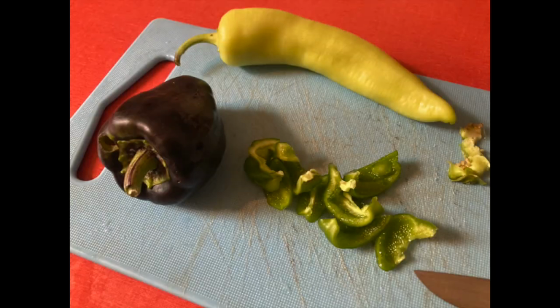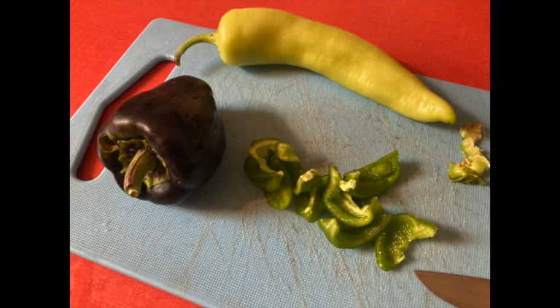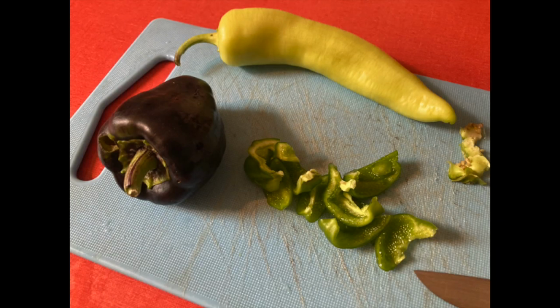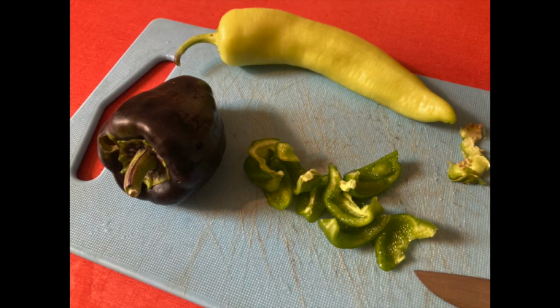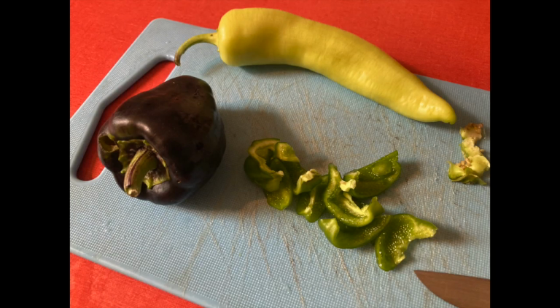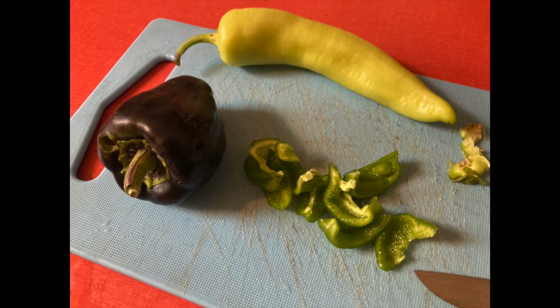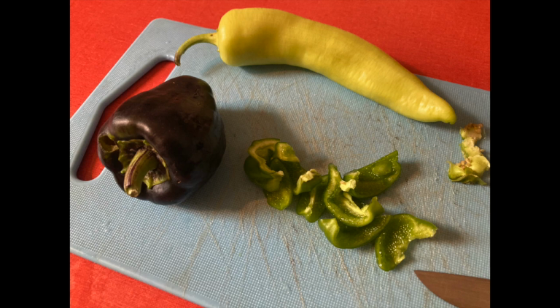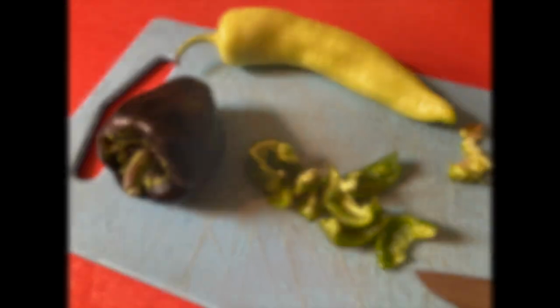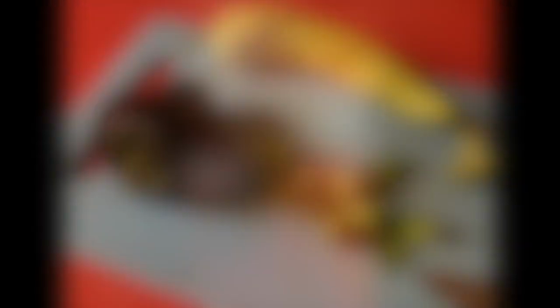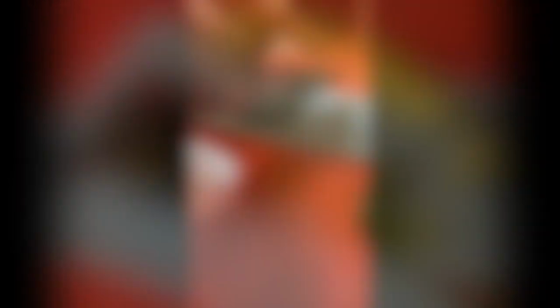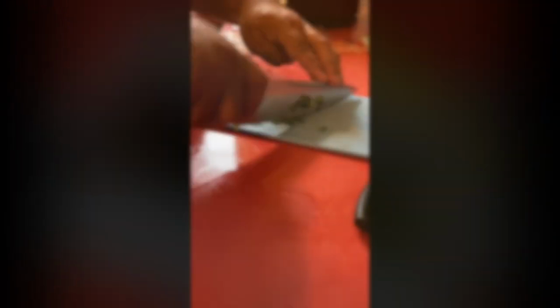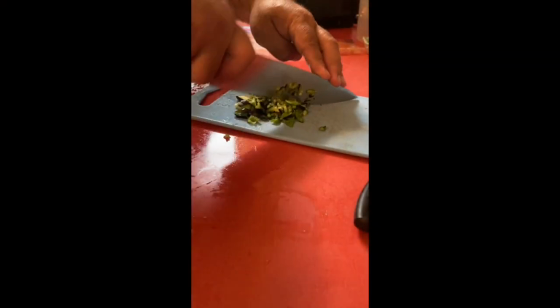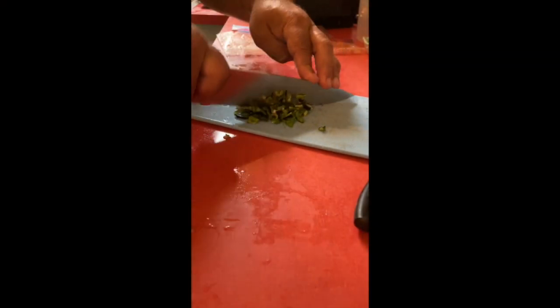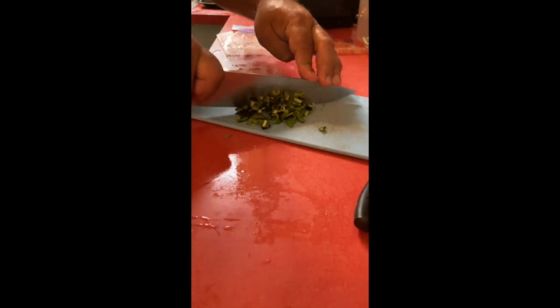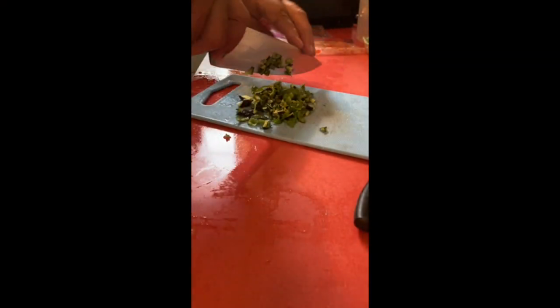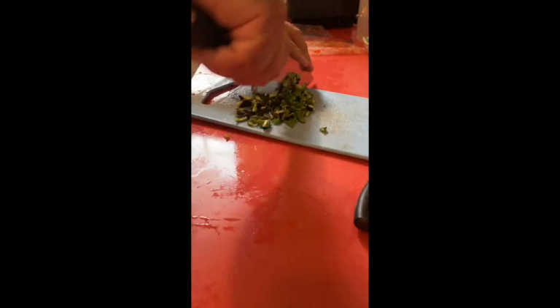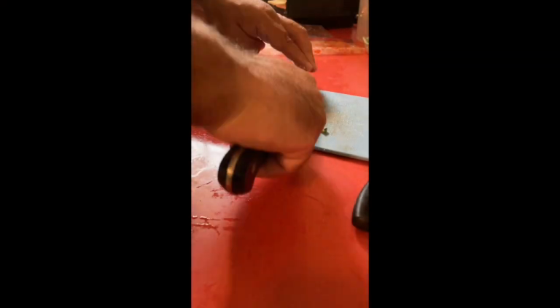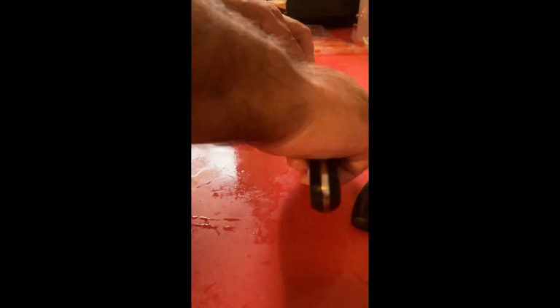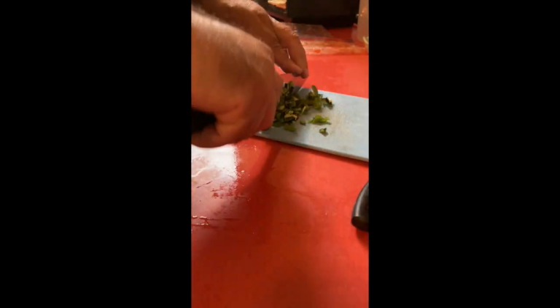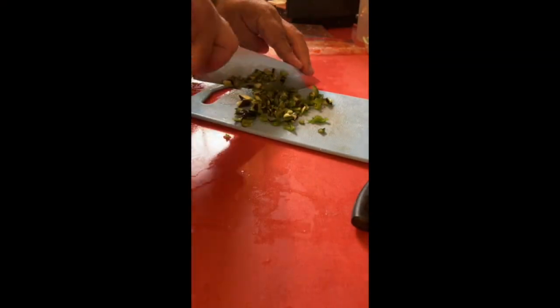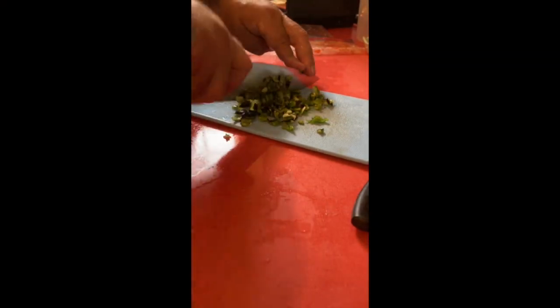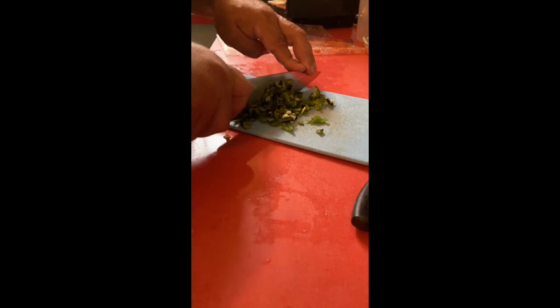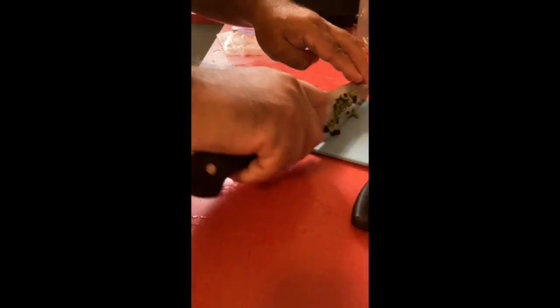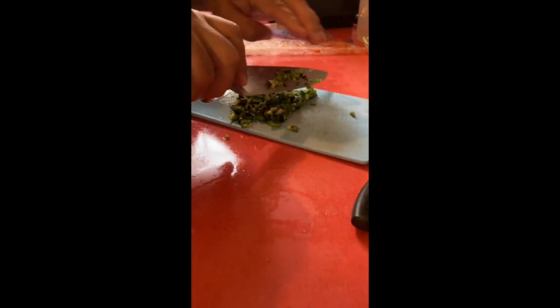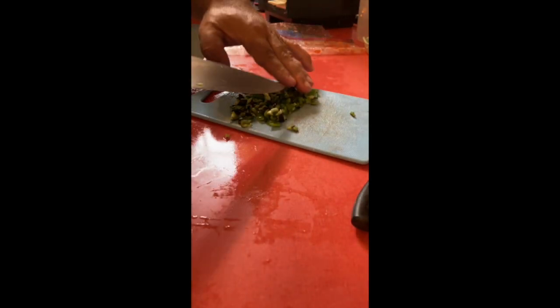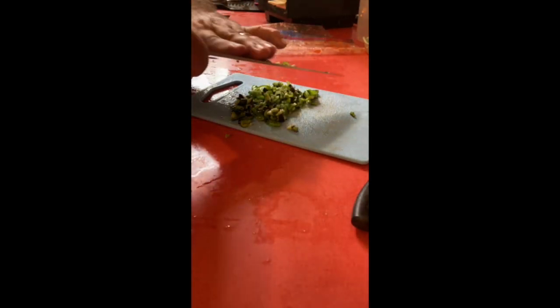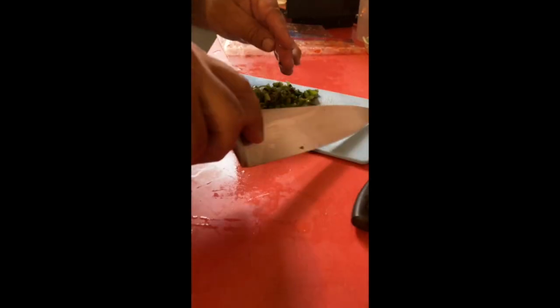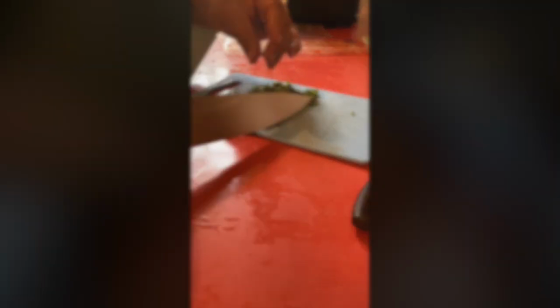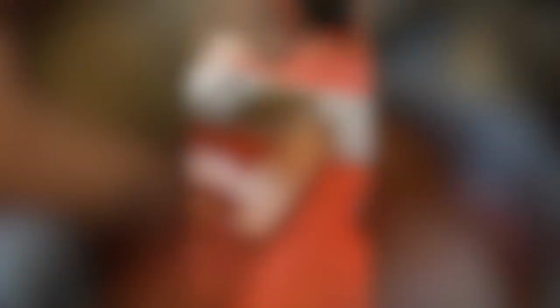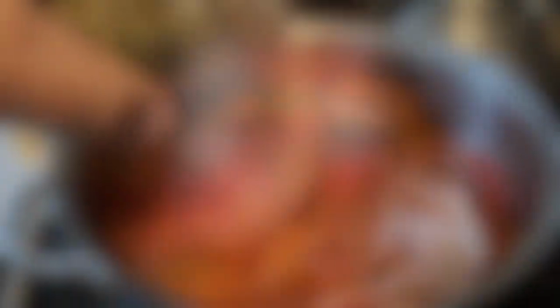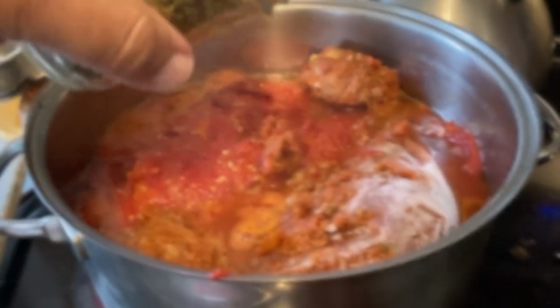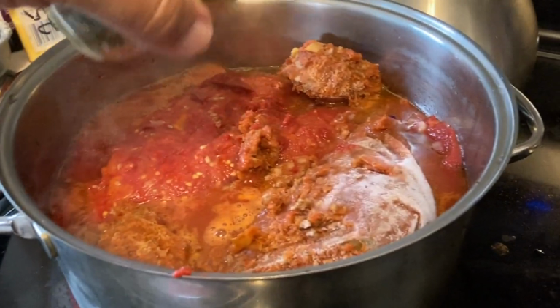I chop up some of my pepper and some of my fresh herbs. I have oregano, basil, parsley, and thyme all growing in my garden.